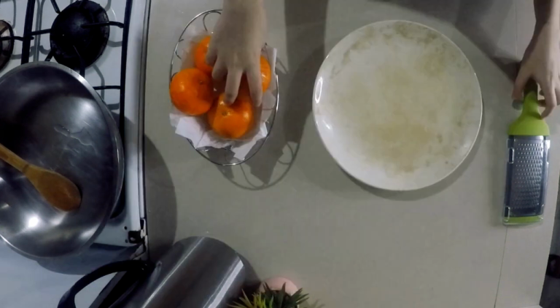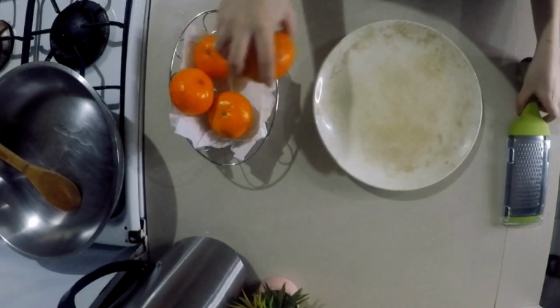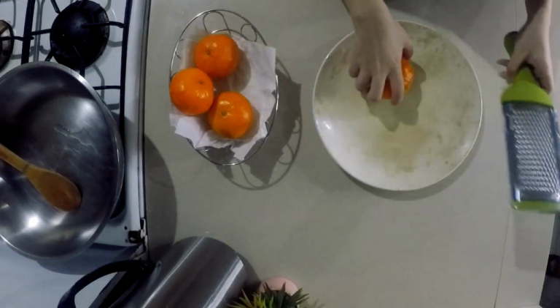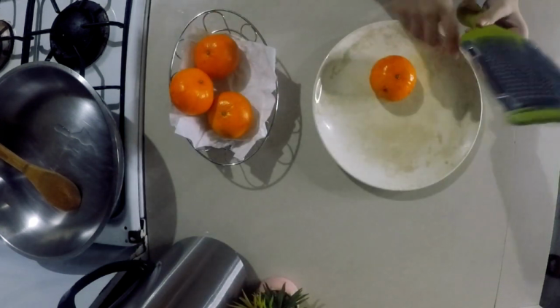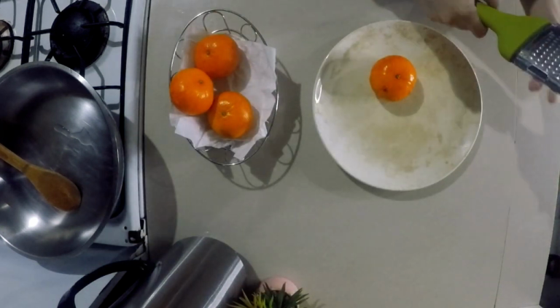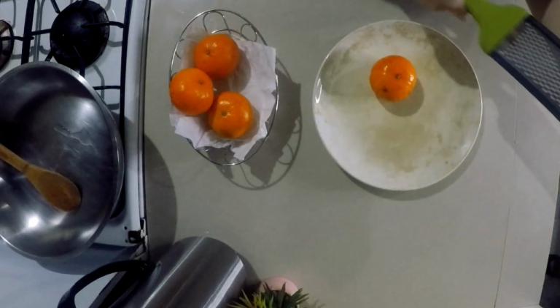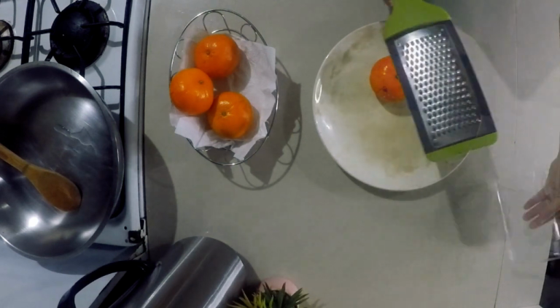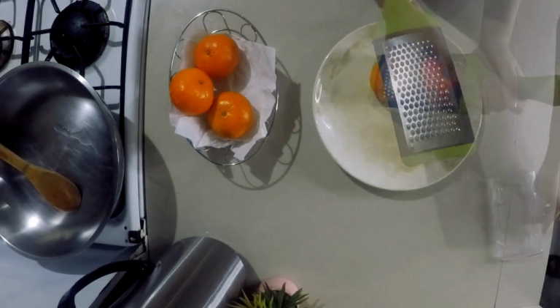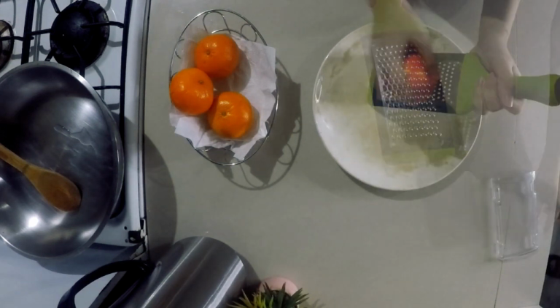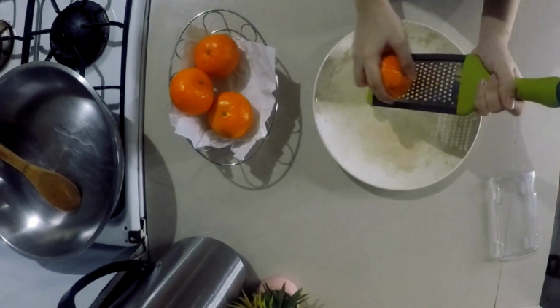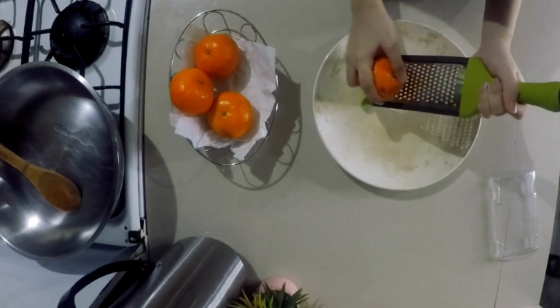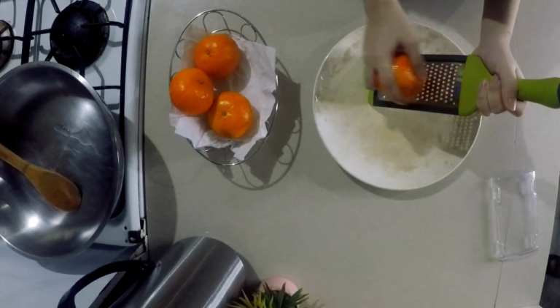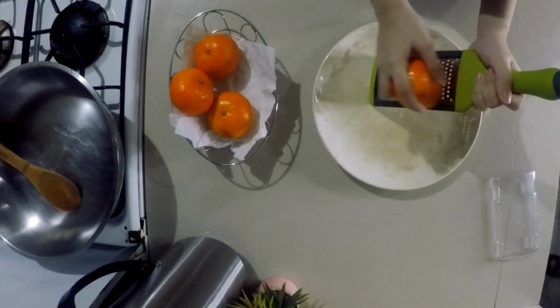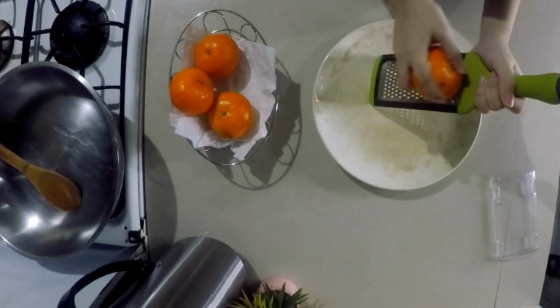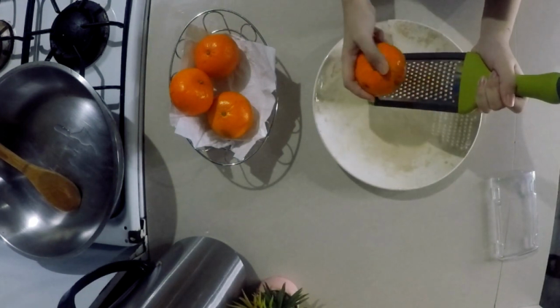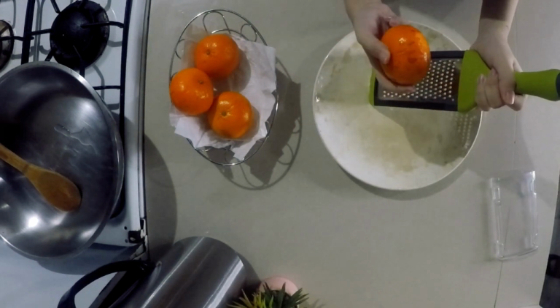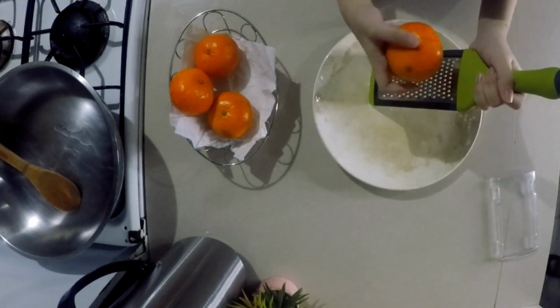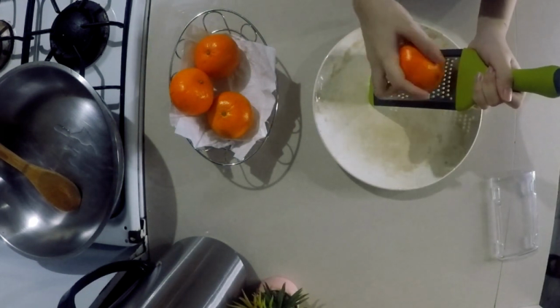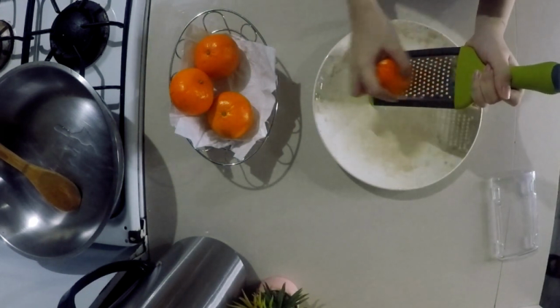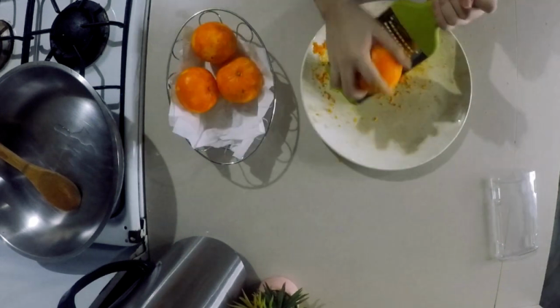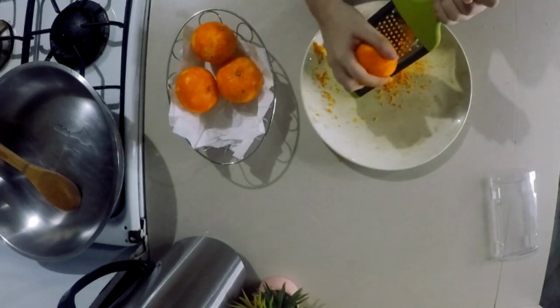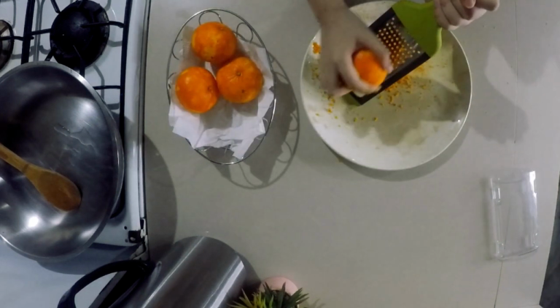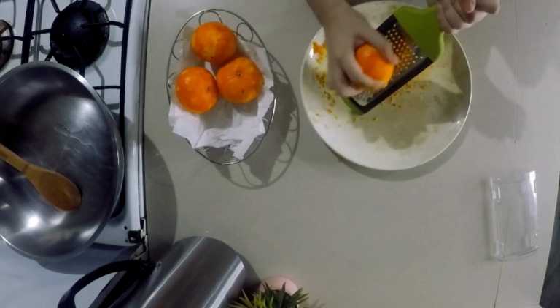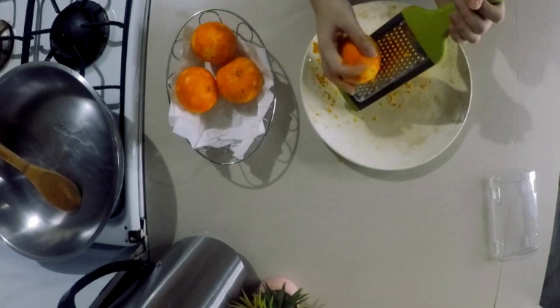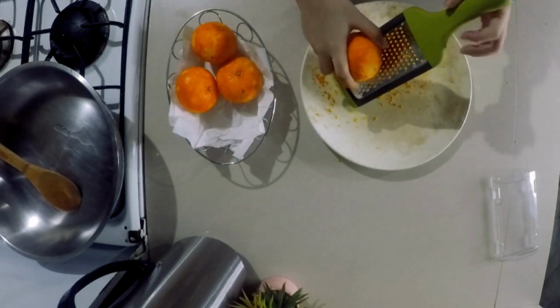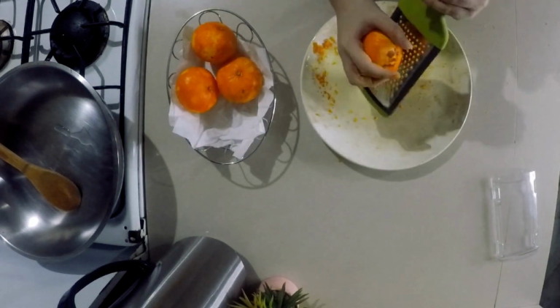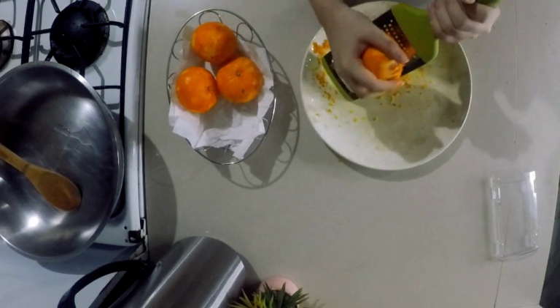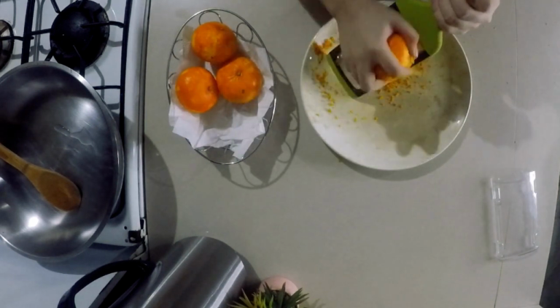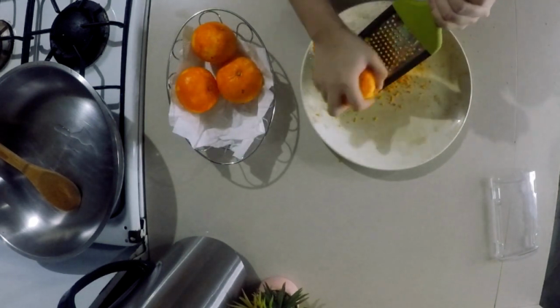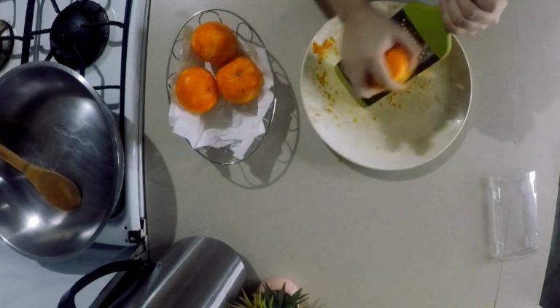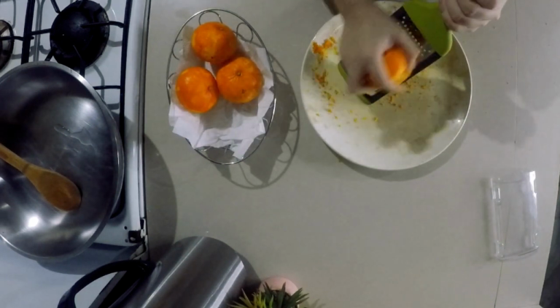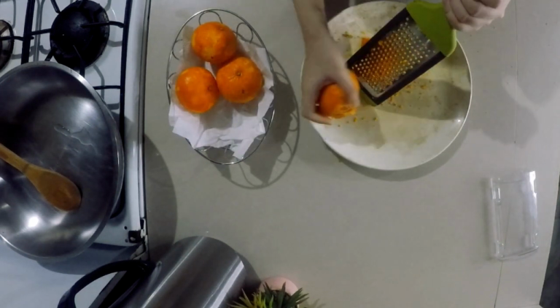Use a grater when making an orange zest. Be careful not to get the white skin, and be careful while using the grater.